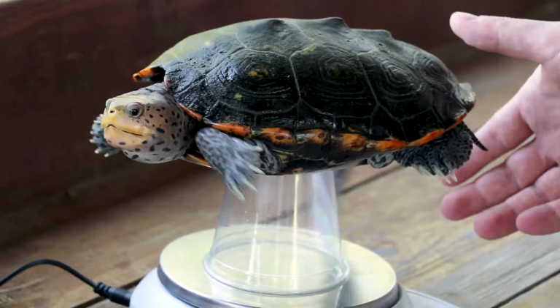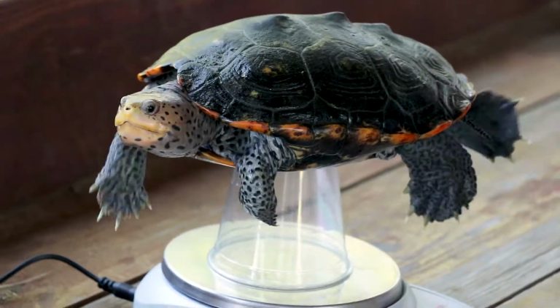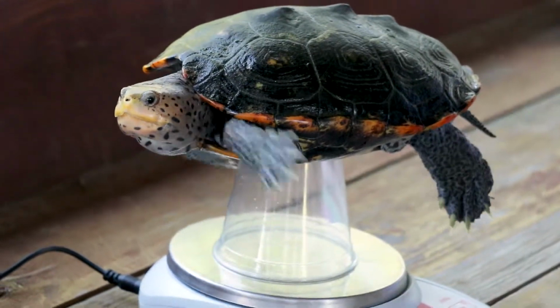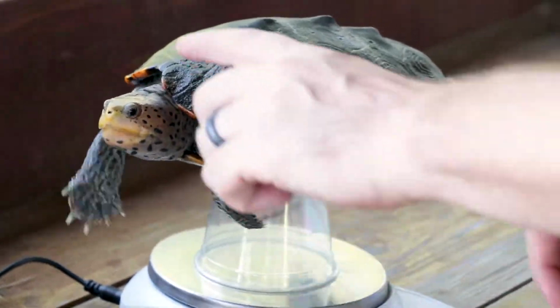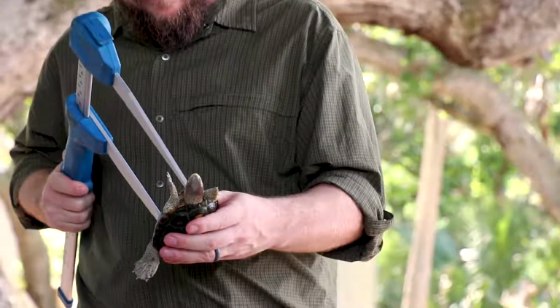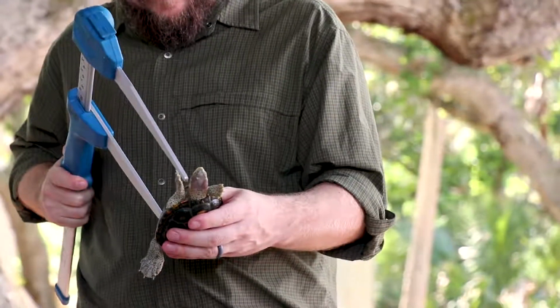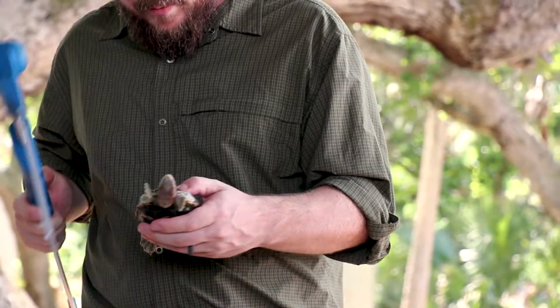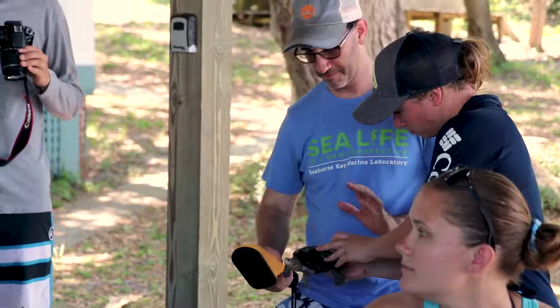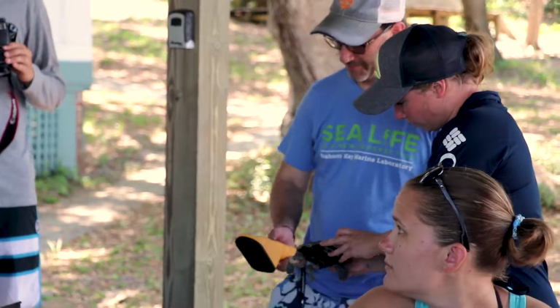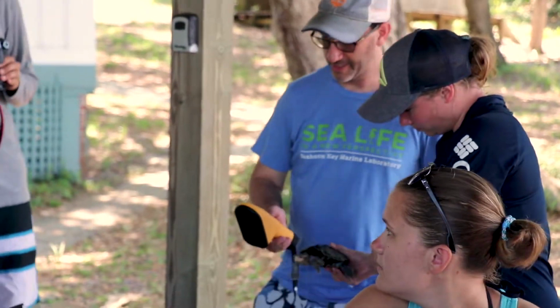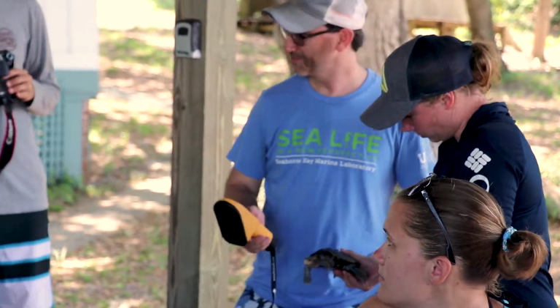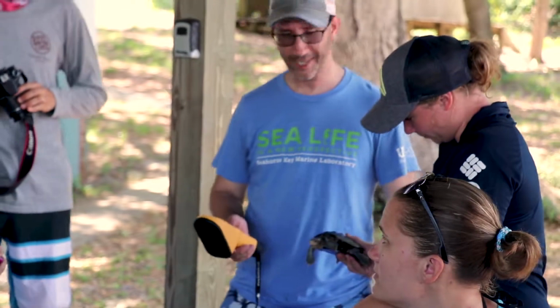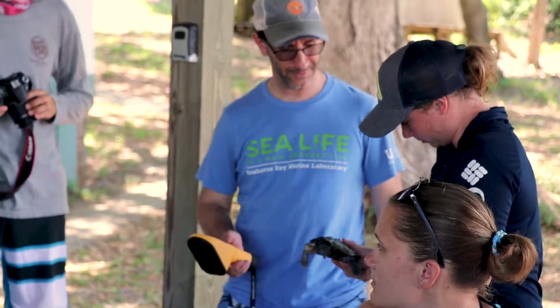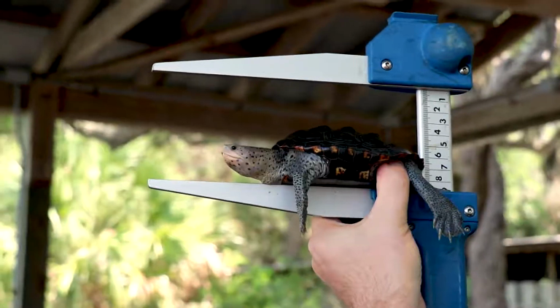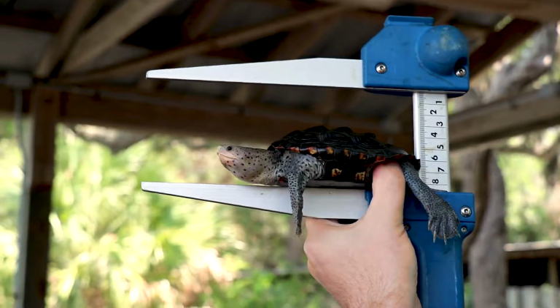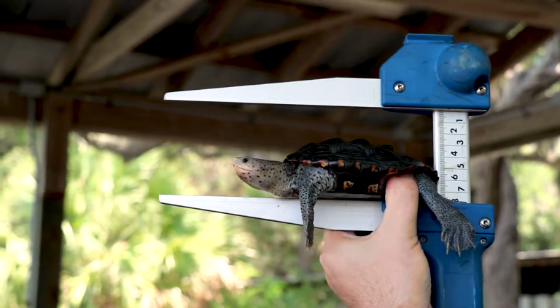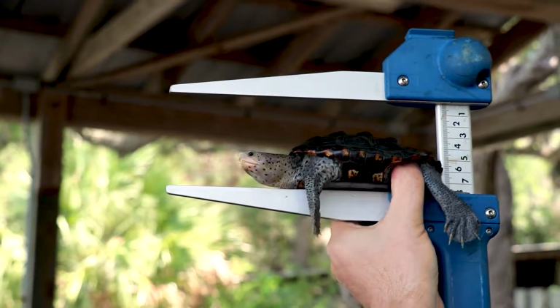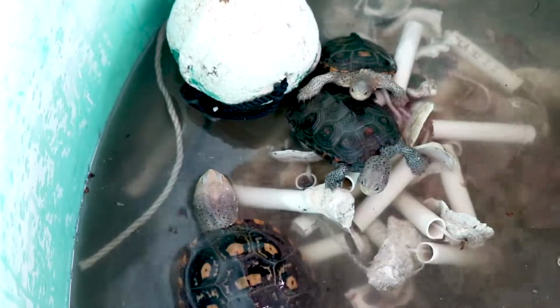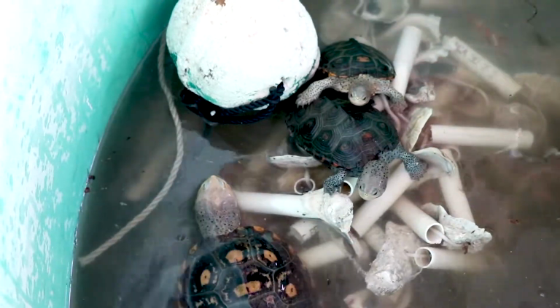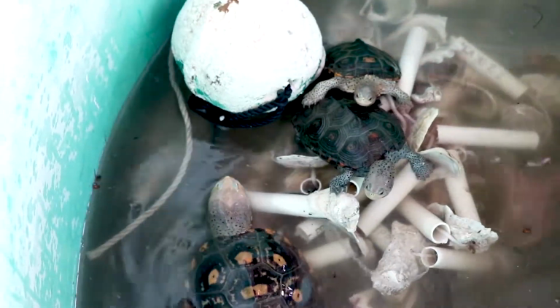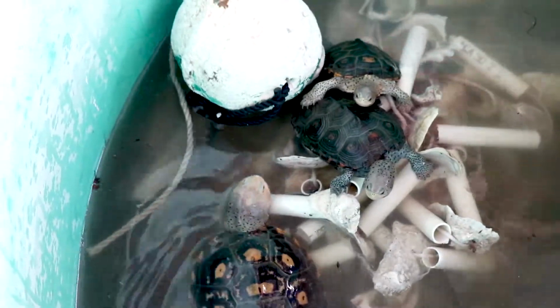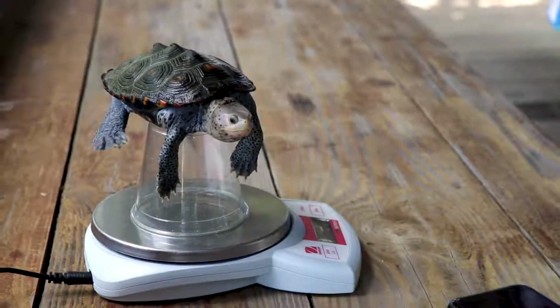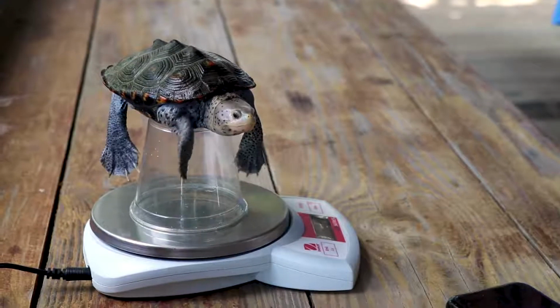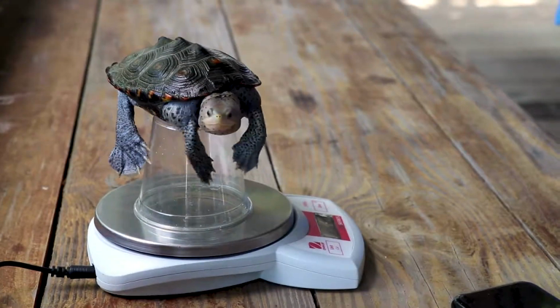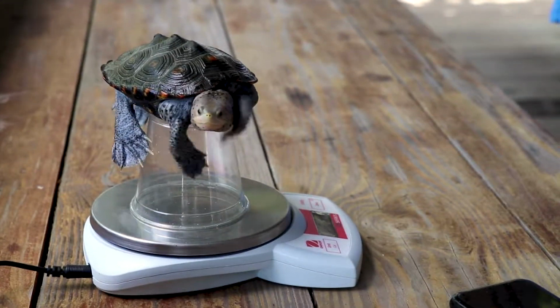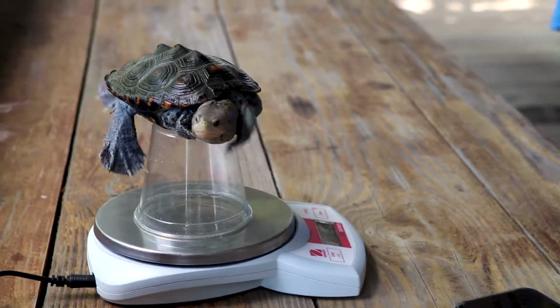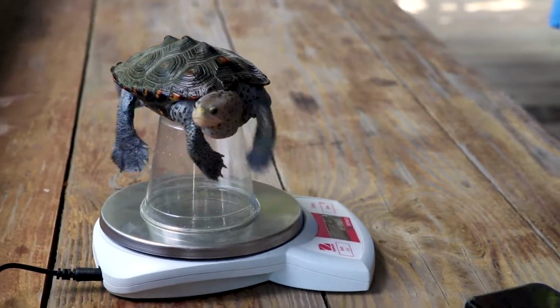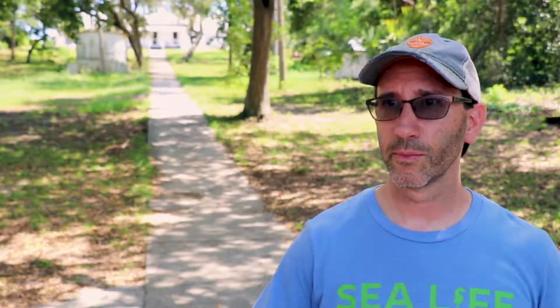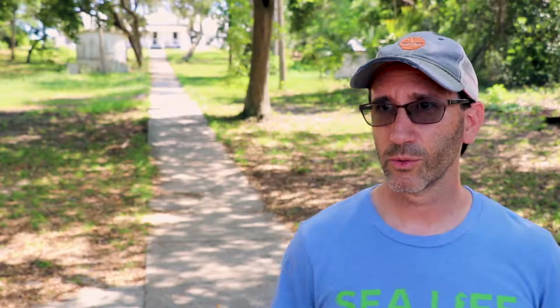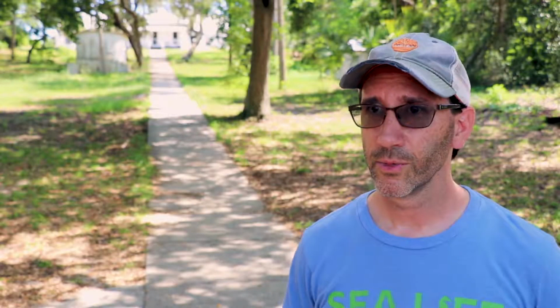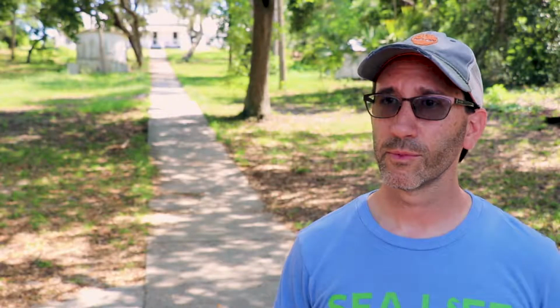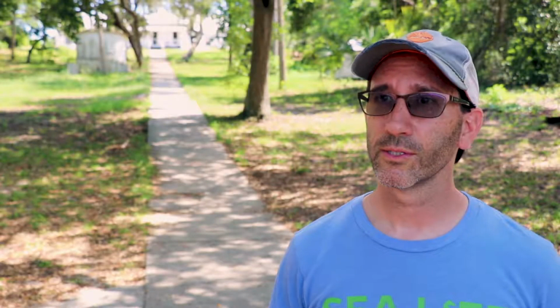We brought the turtles back and took a whole lot of length and measurements on them. The students were involved in all of that, so they could see what we do when we bring turtles back as part of this monitoring project. In a couple of days we'll go ahead and take them back to where we caught them and release them.